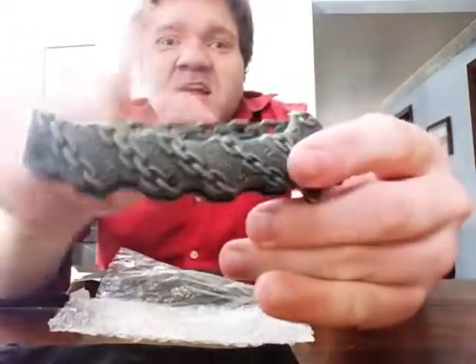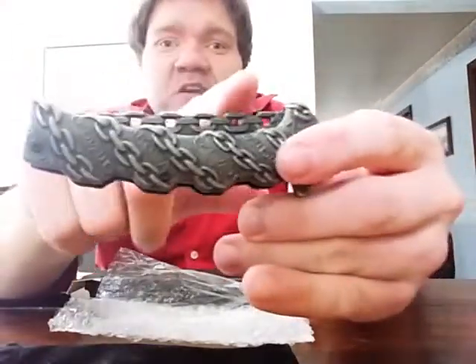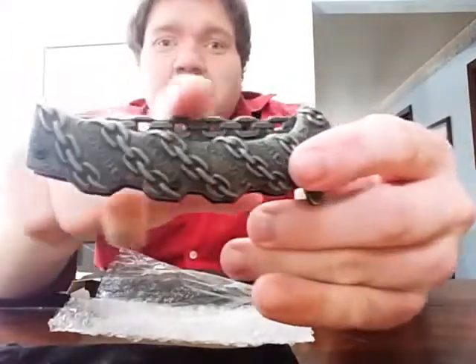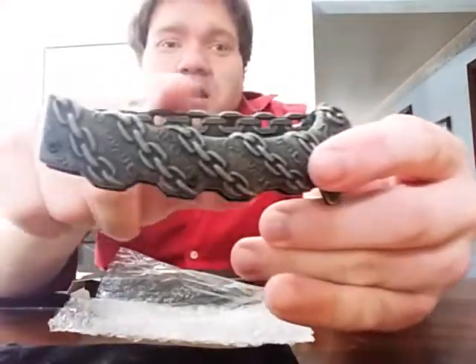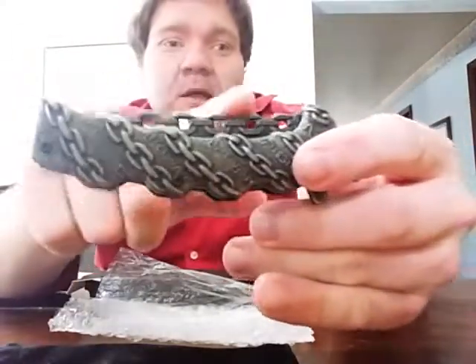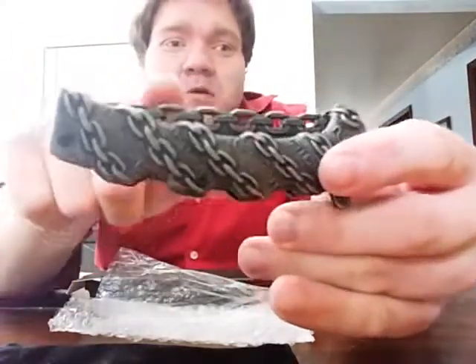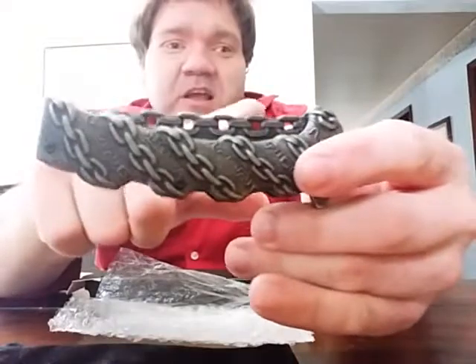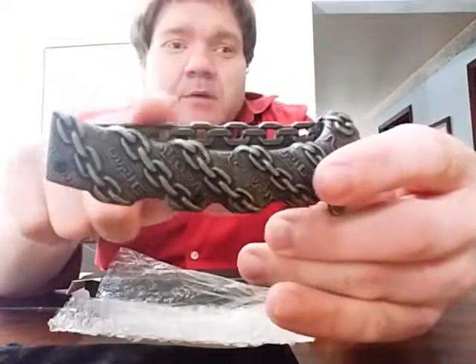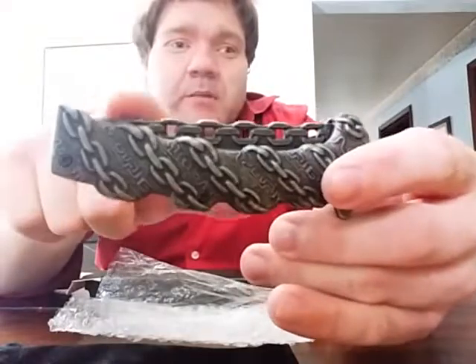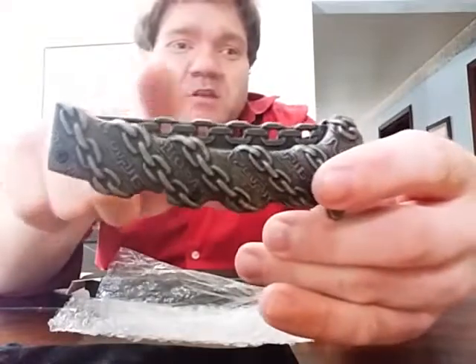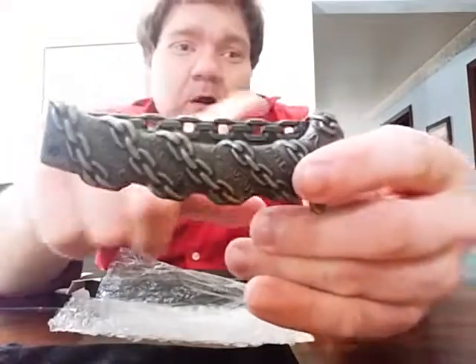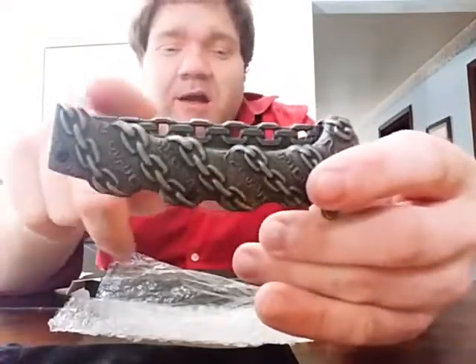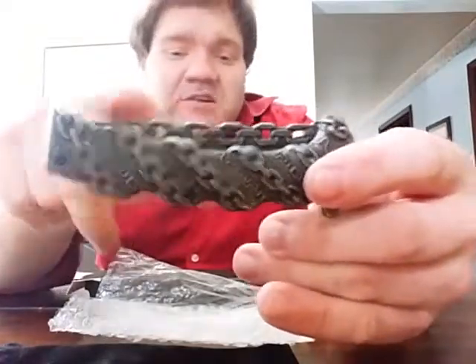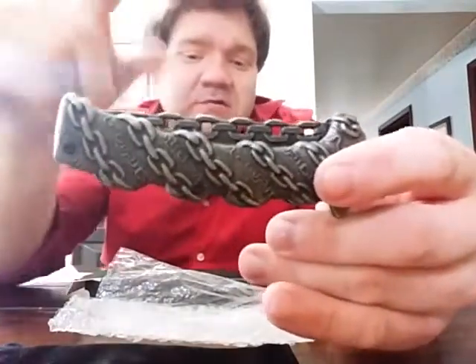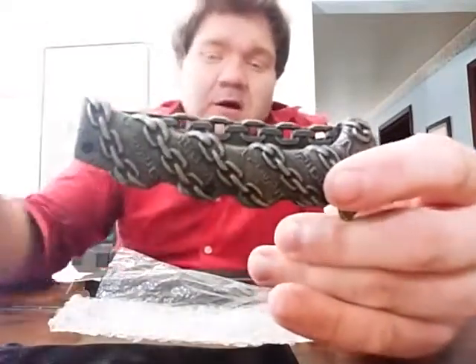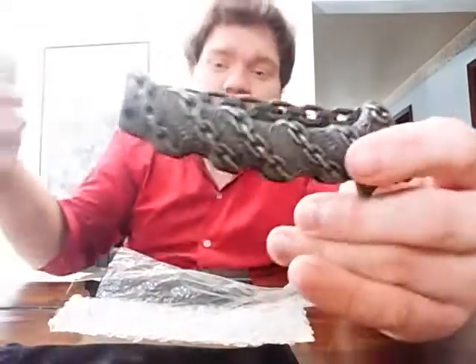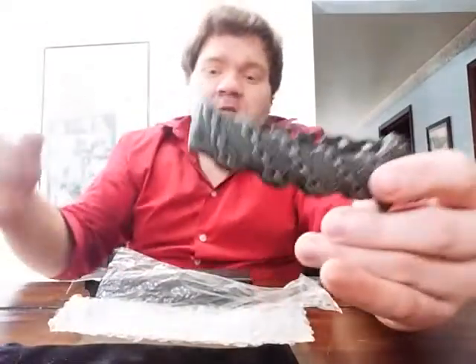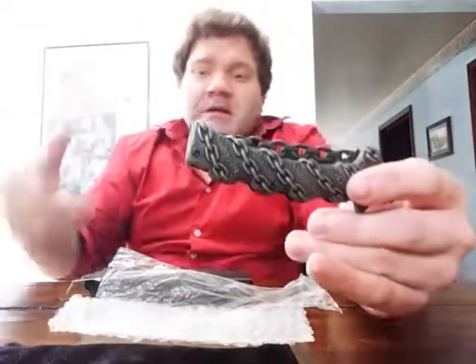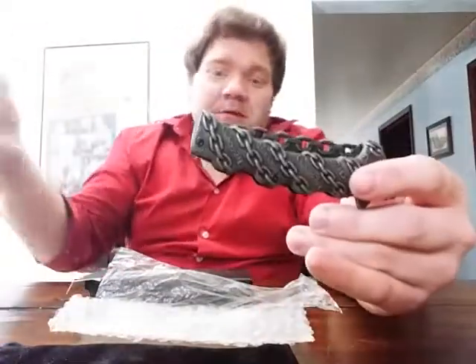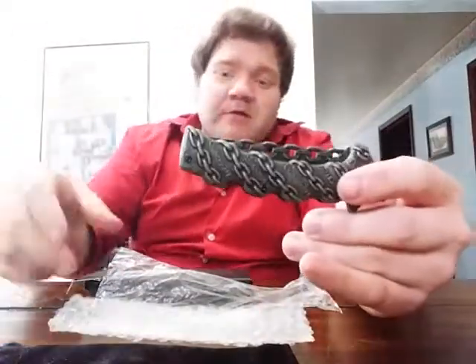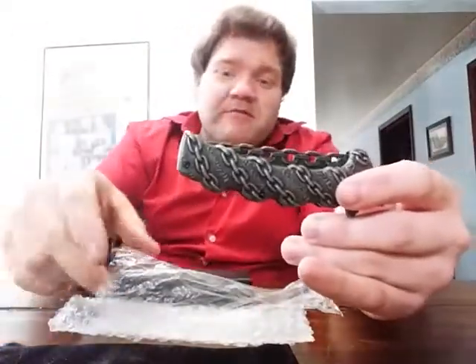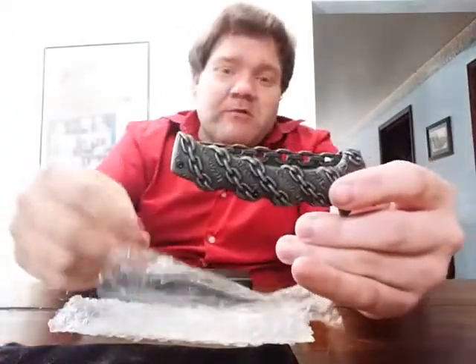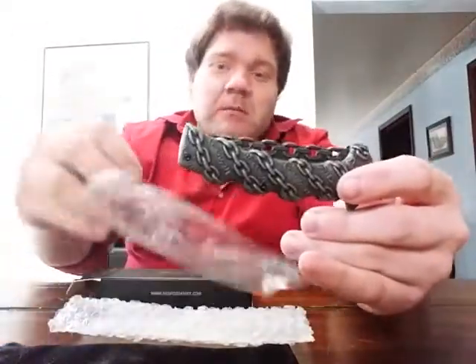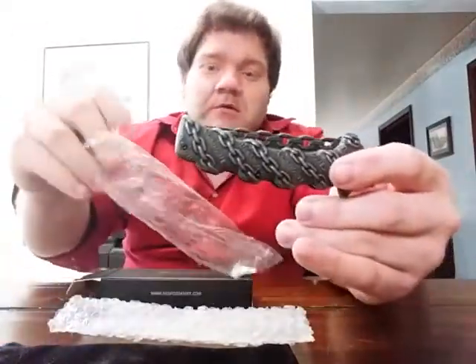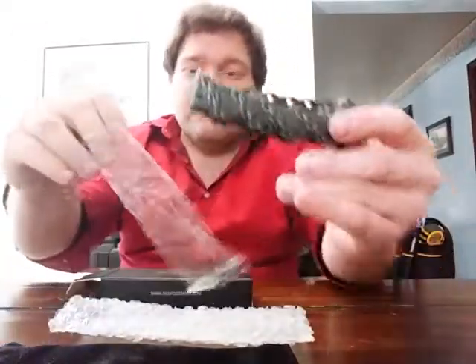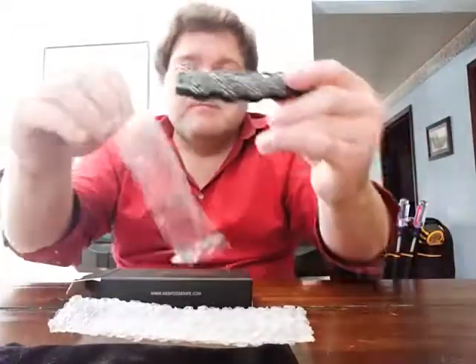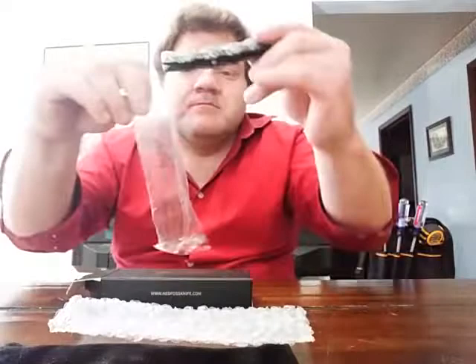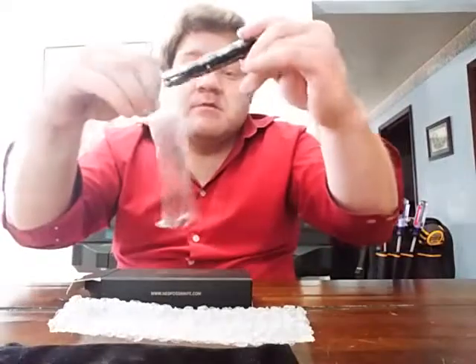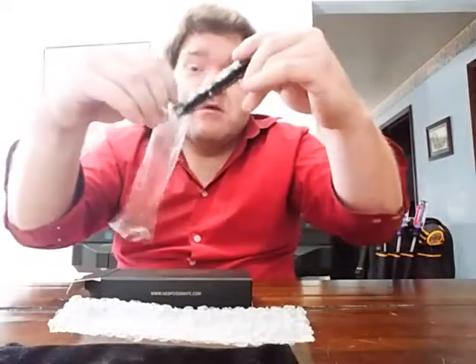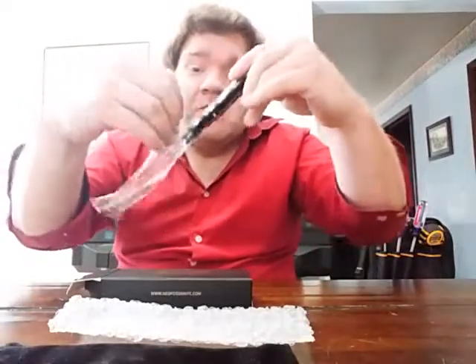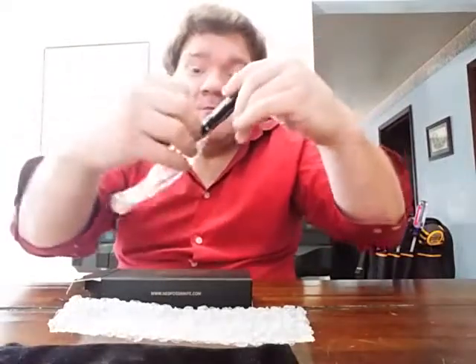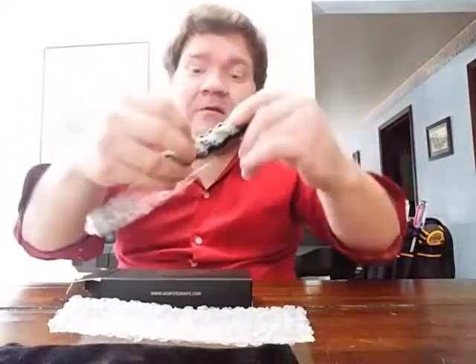That top part on that blade — that's what made me say wow, actually cool, I ought to get that and do a video about it. So now I've done it.